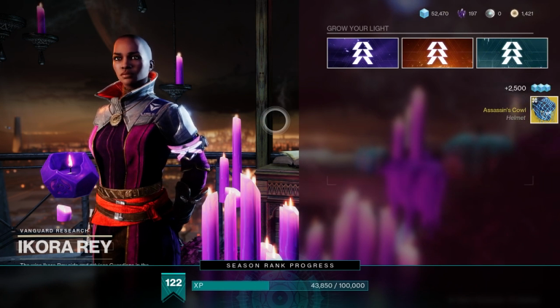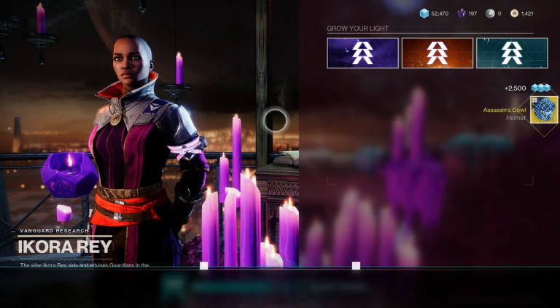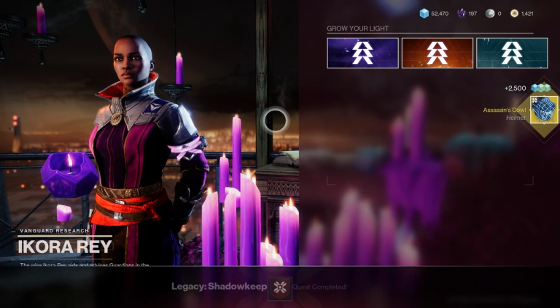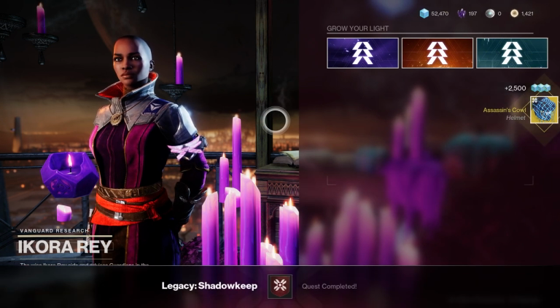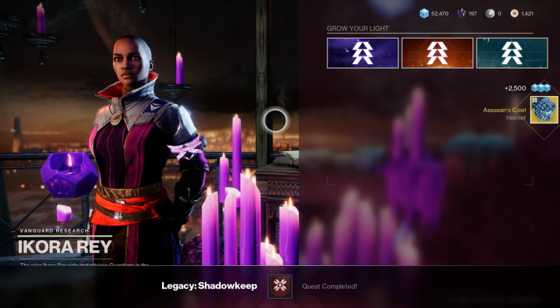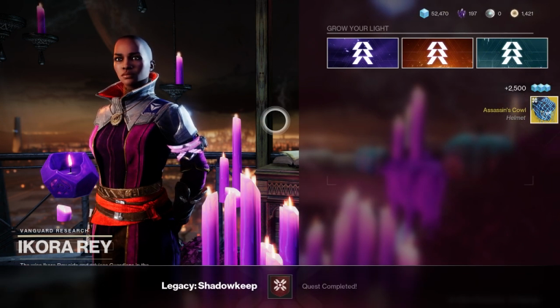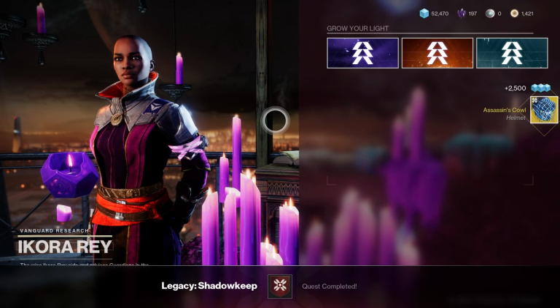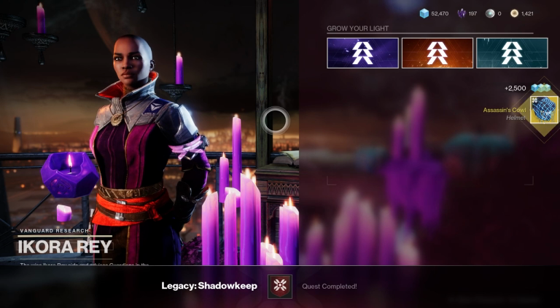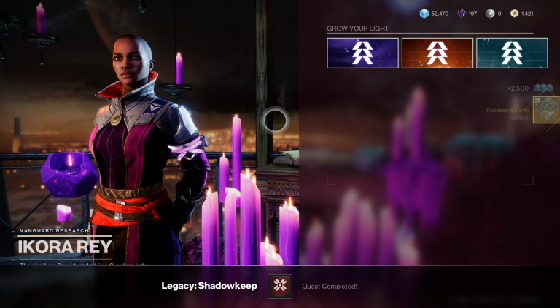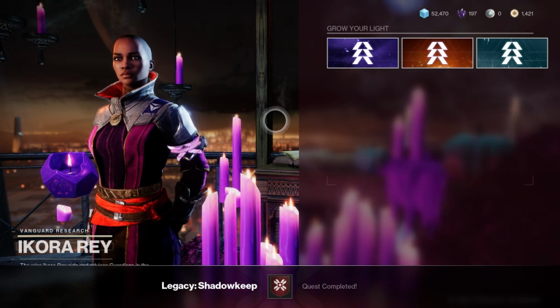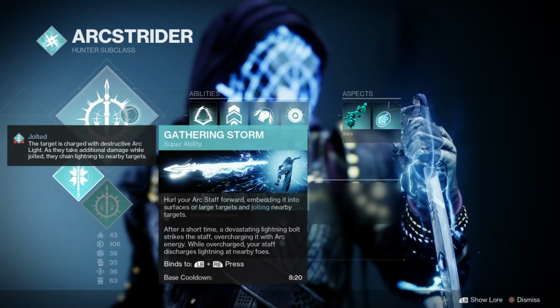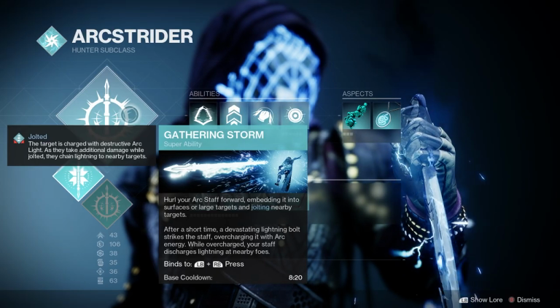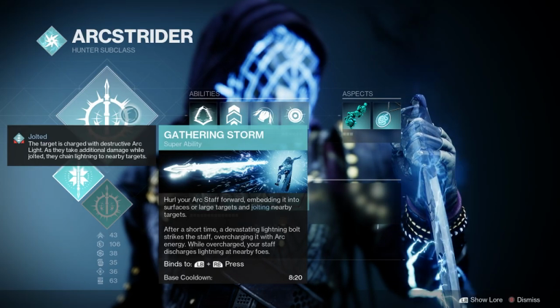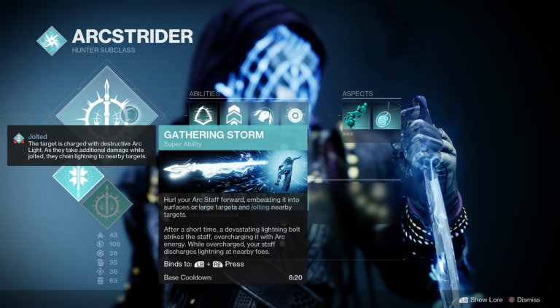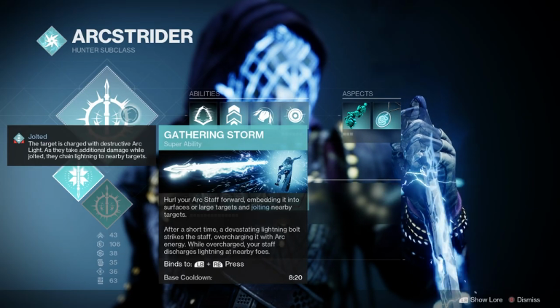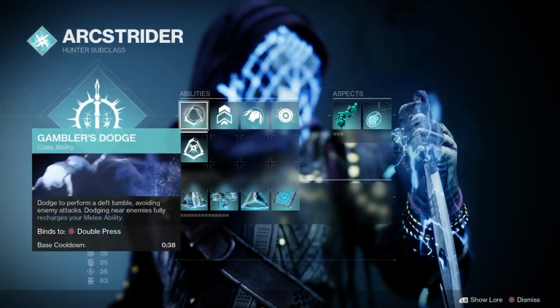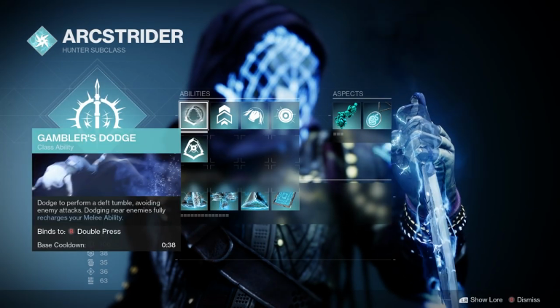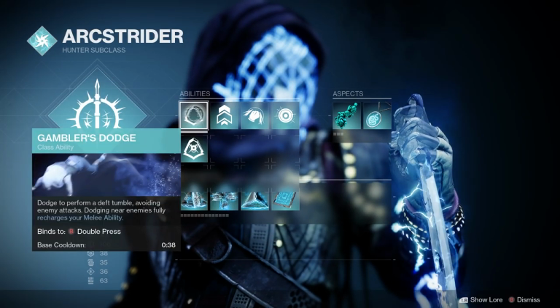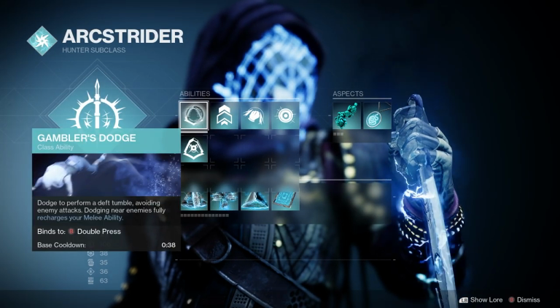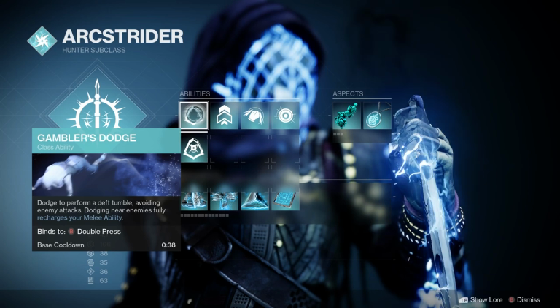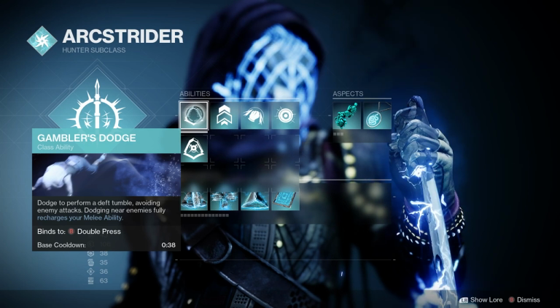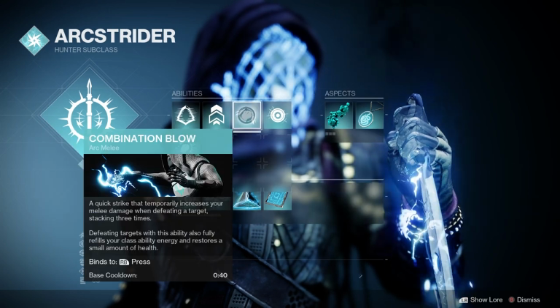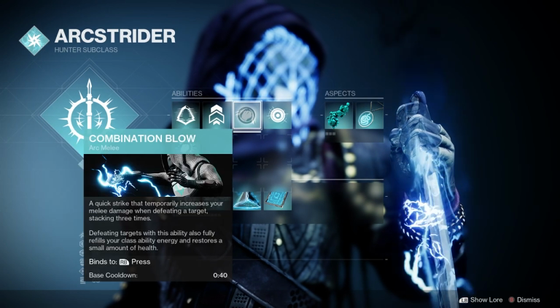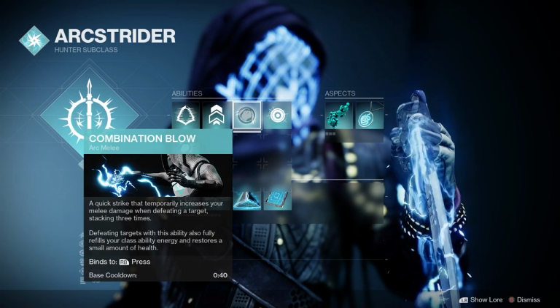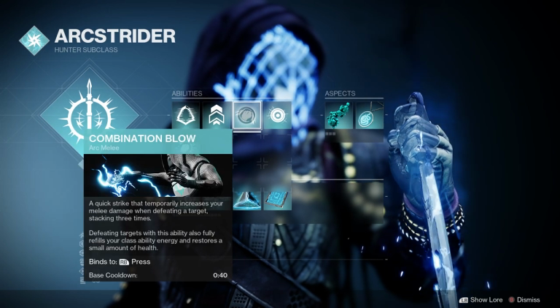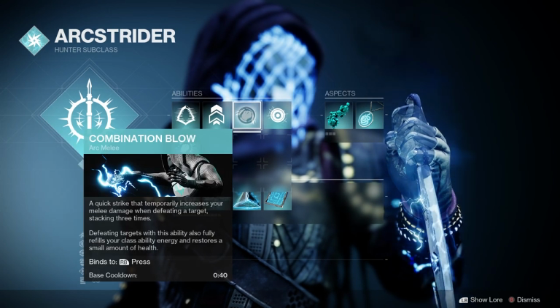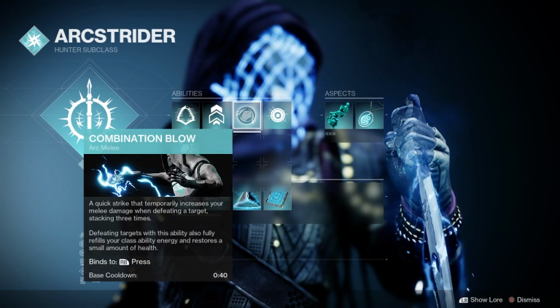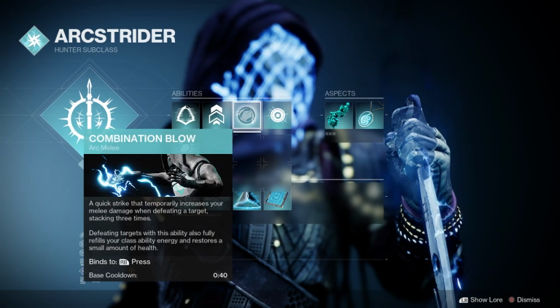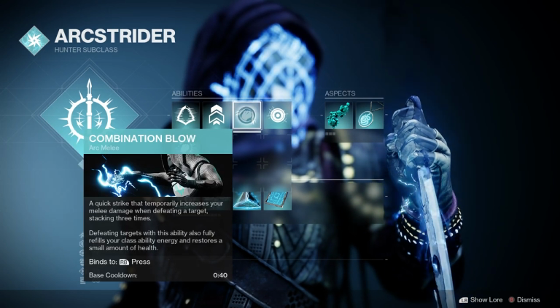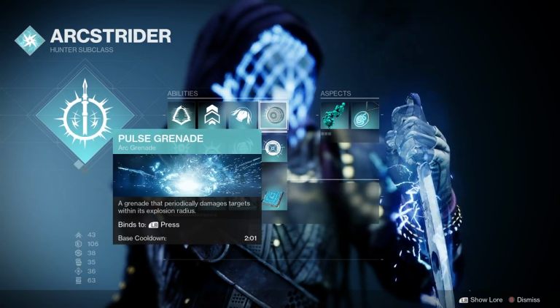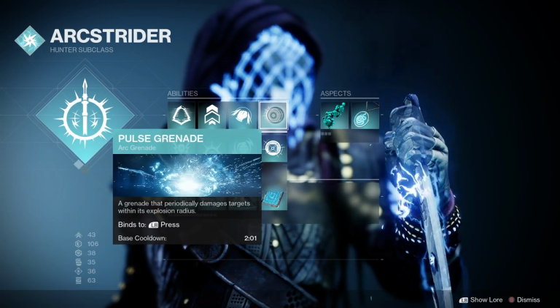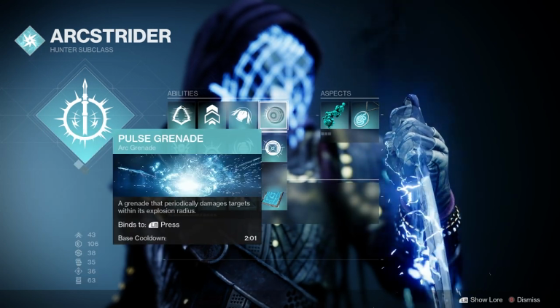For the Arc 3.0 setup, for my Super I'm using Gathering Storm, for my Class Ability I'm using Gambler's Dodge, my Melee I'm using Combination Blow, and for my Grenade I'm using a Pulse Grenade.